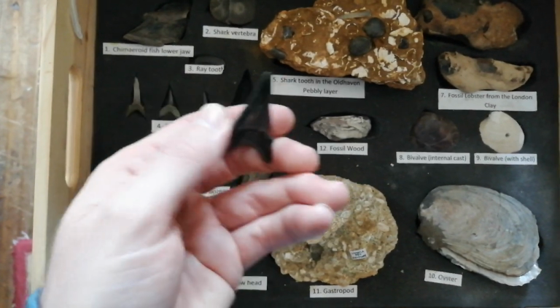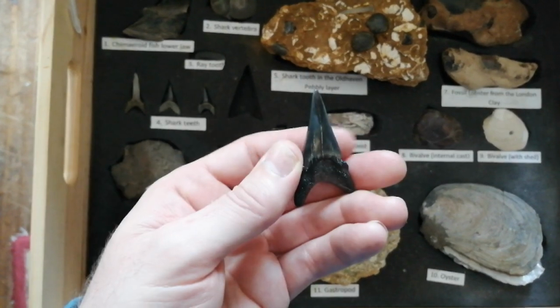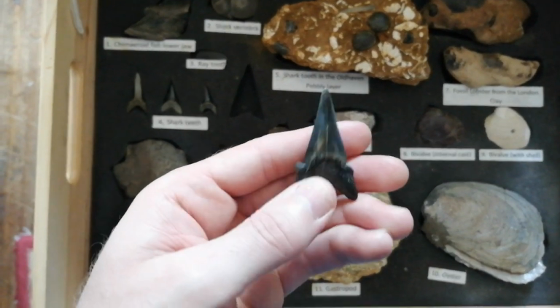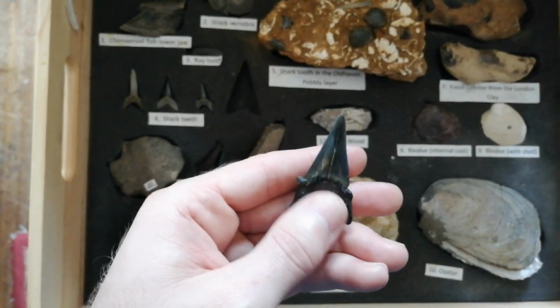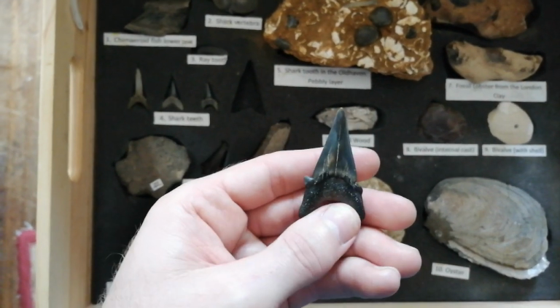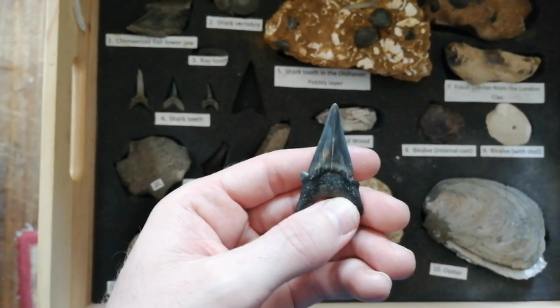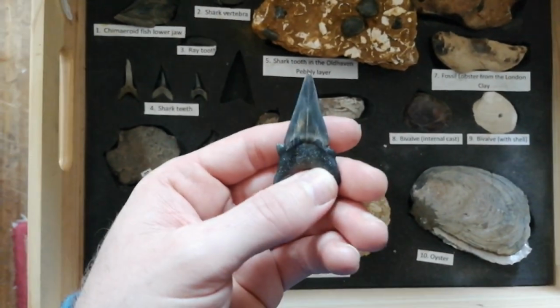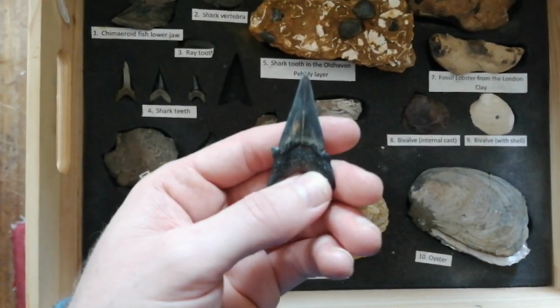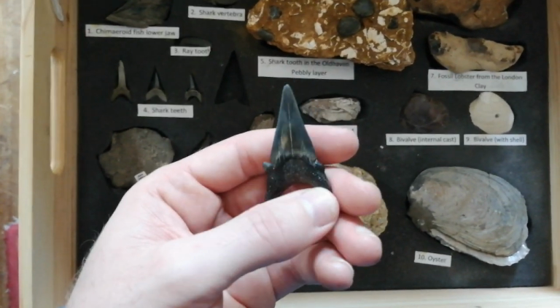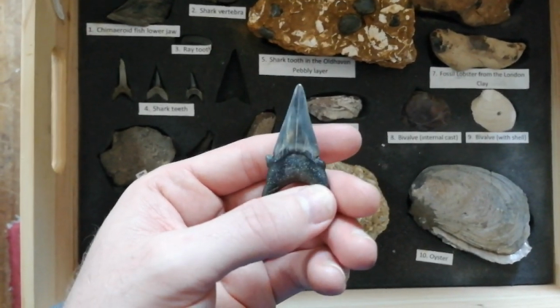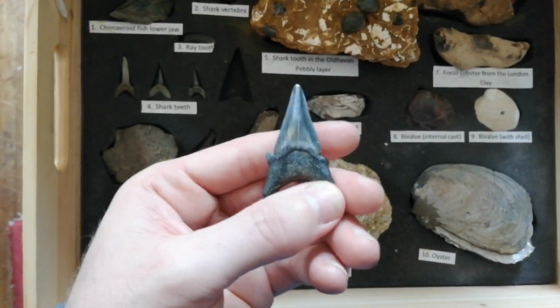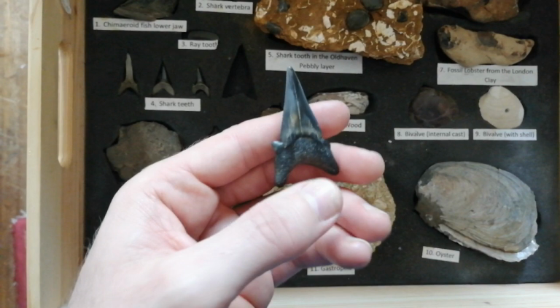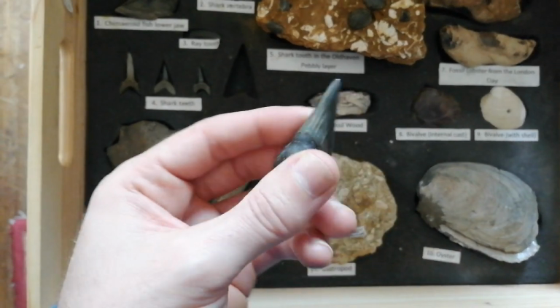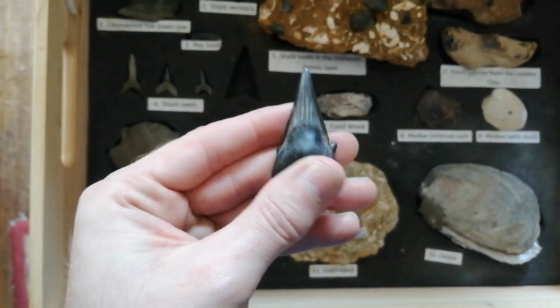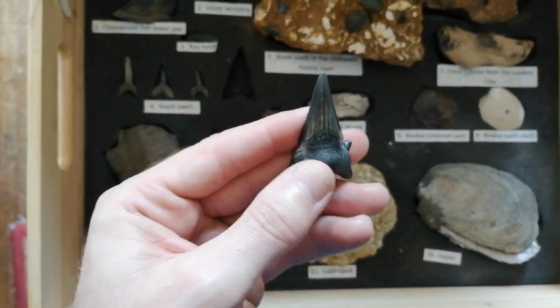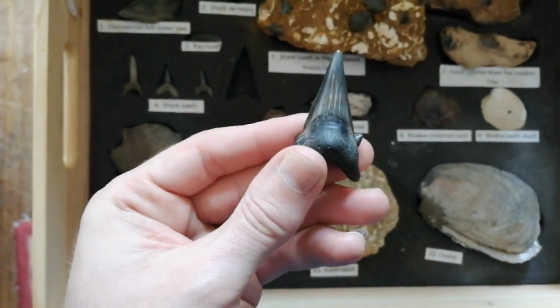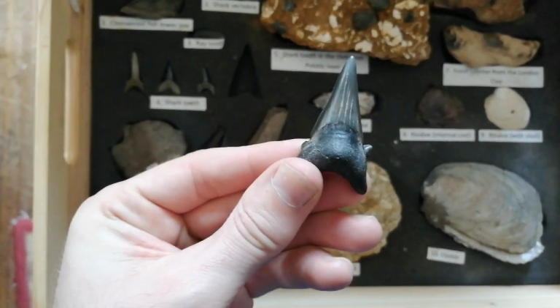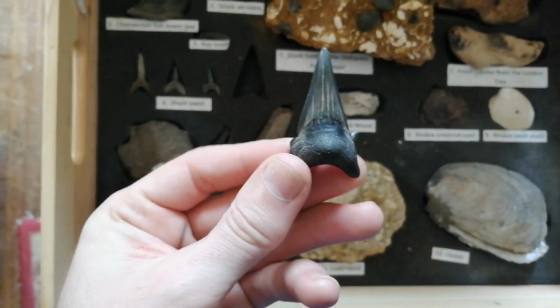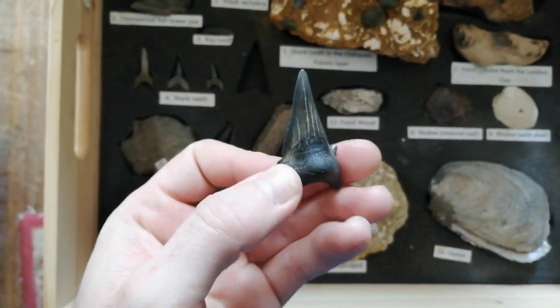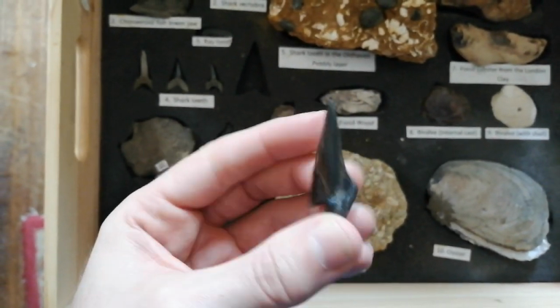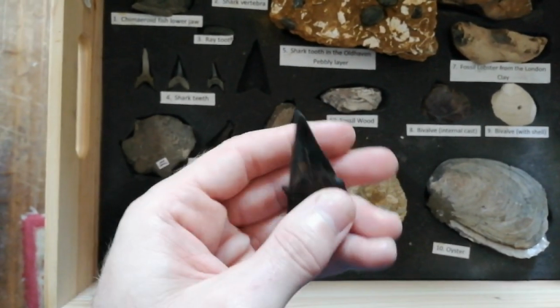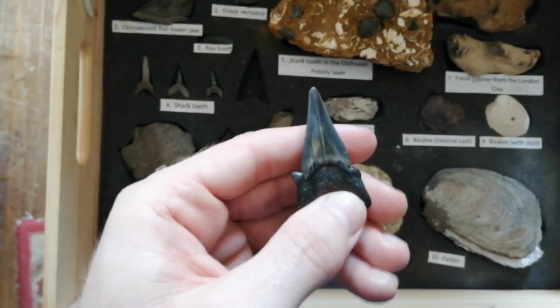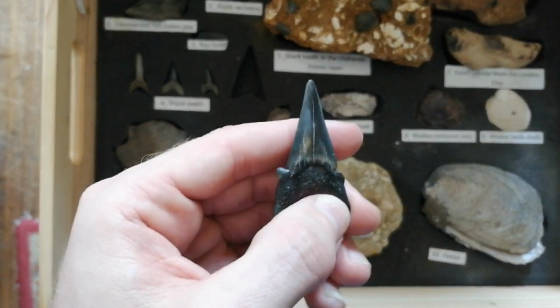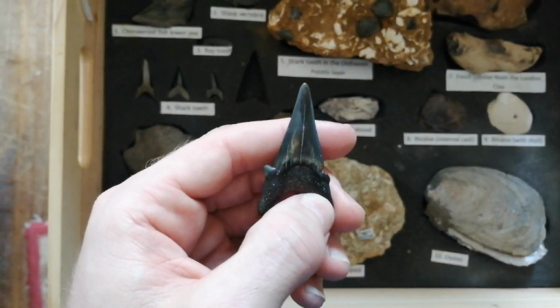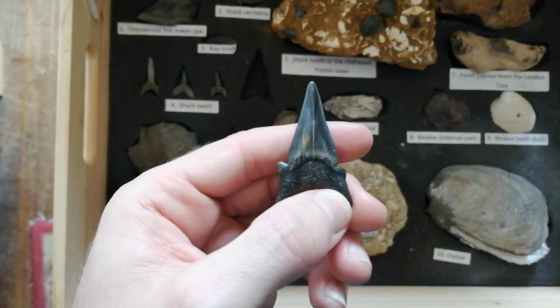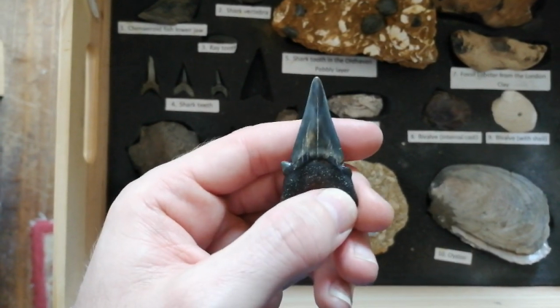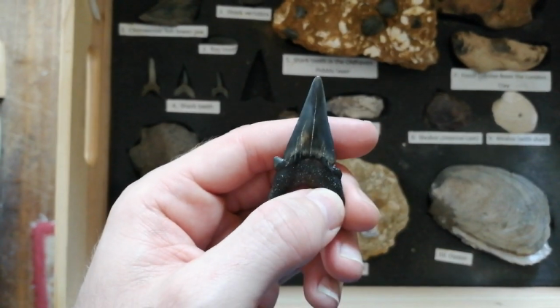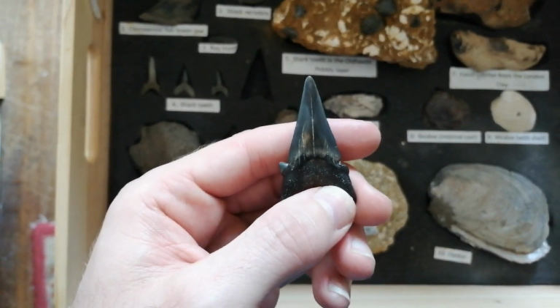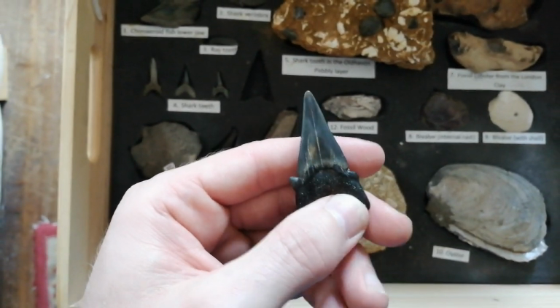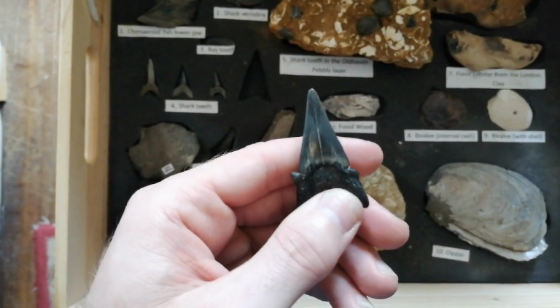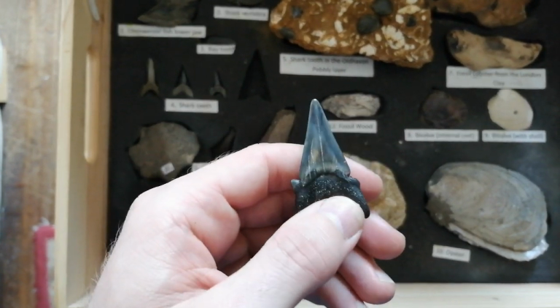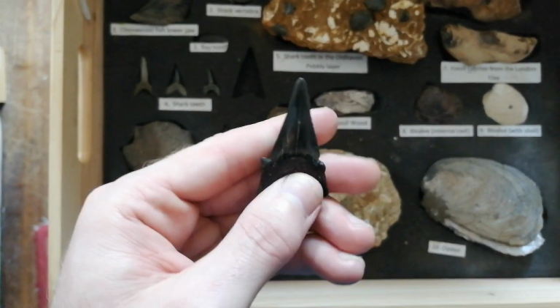This is a tooth from the biggest of the sharks you'll find at Beltinge. This is from Atodus obiquus, and these are known to be one of the ancestors of Carcharocles megalodon.